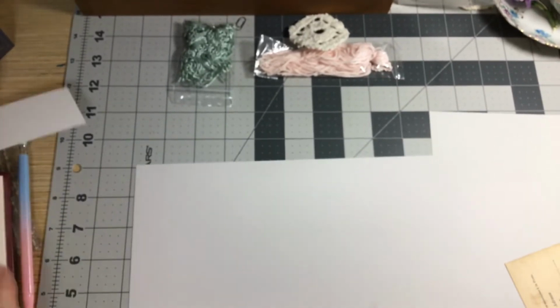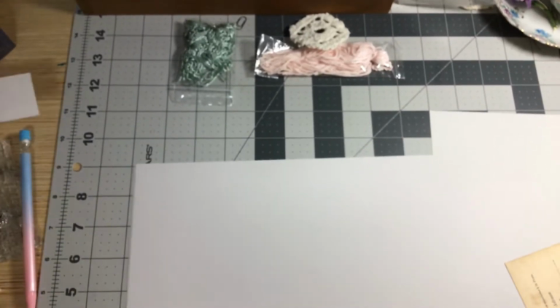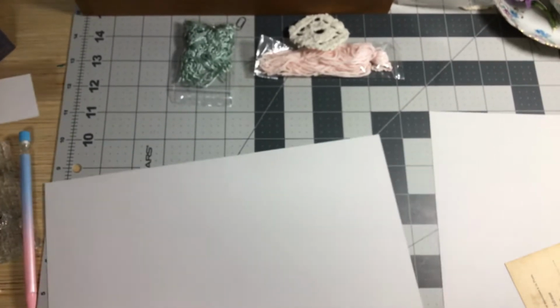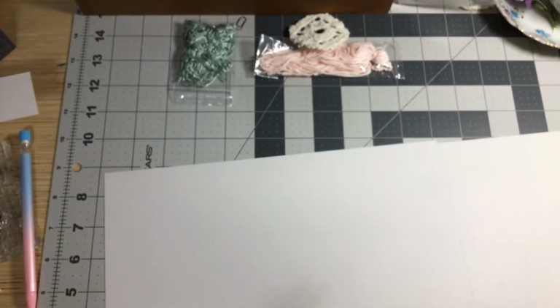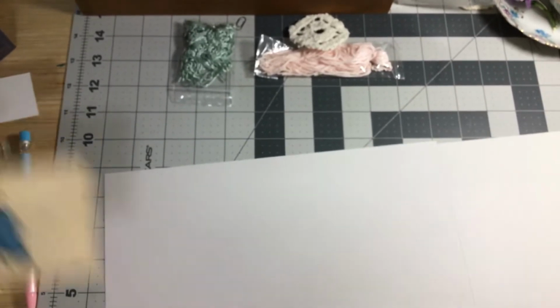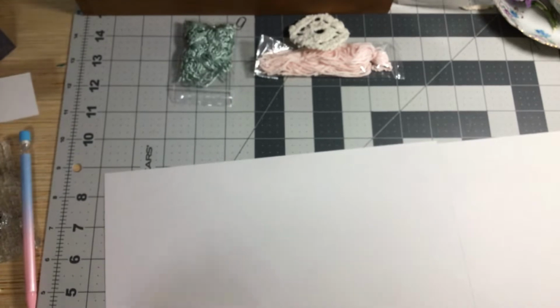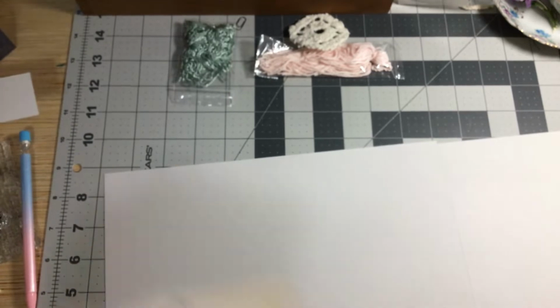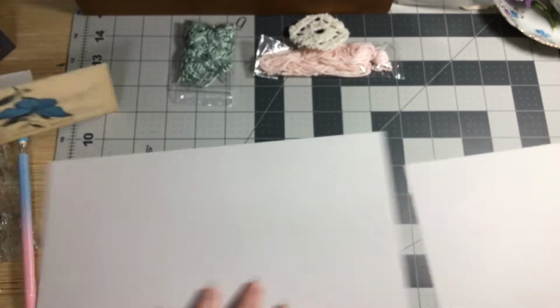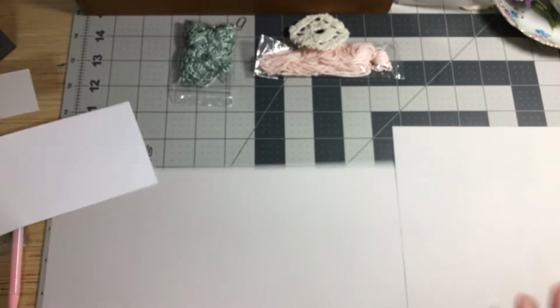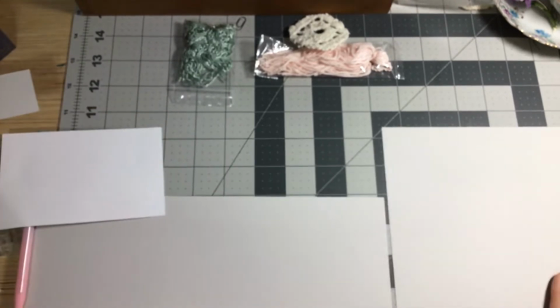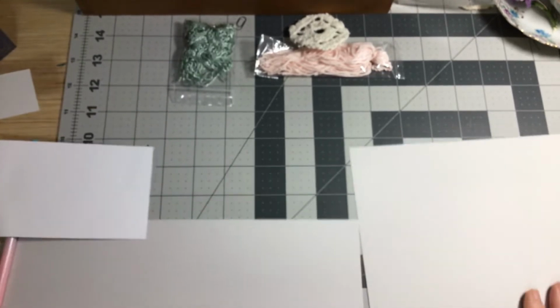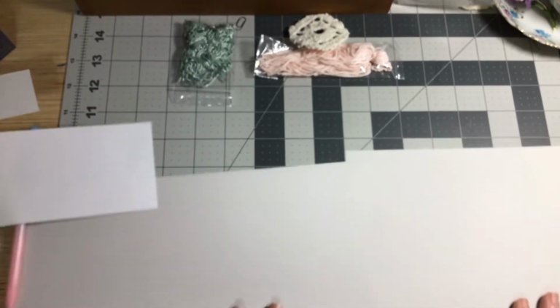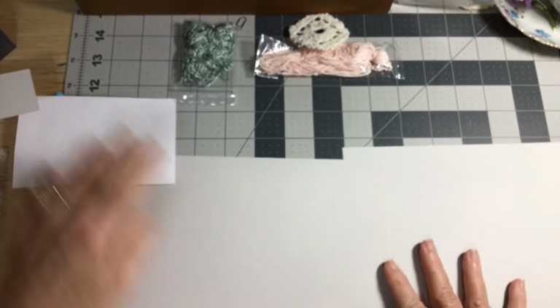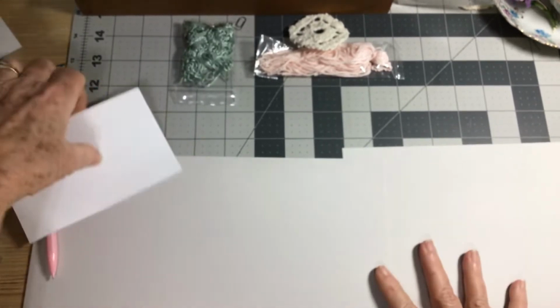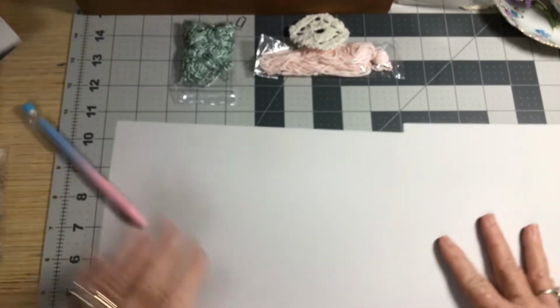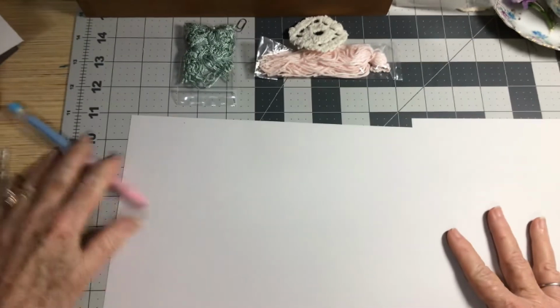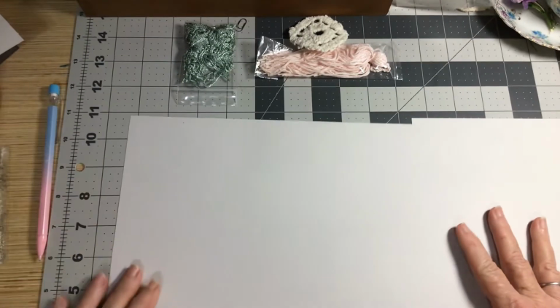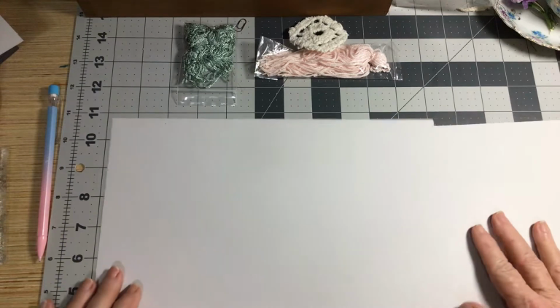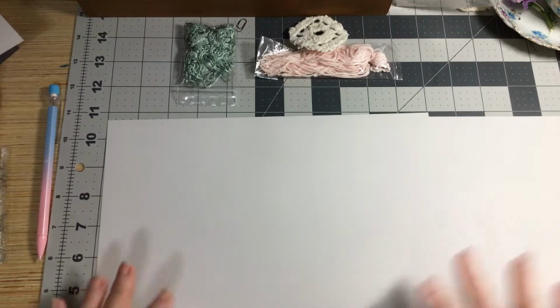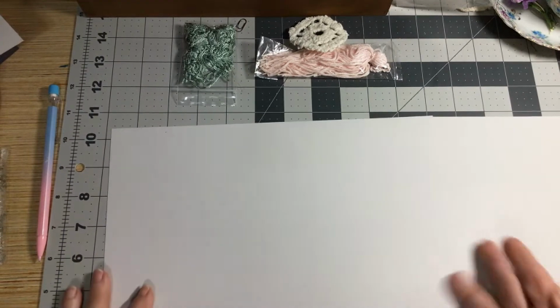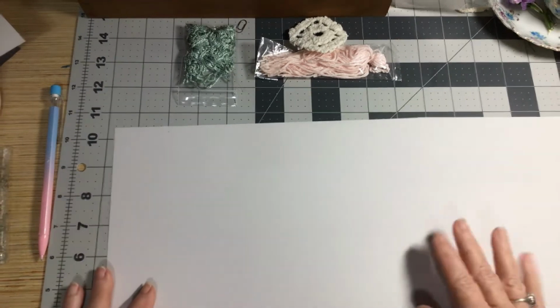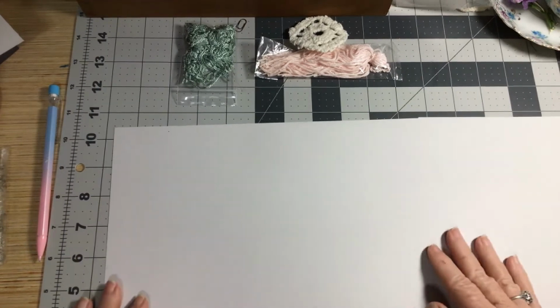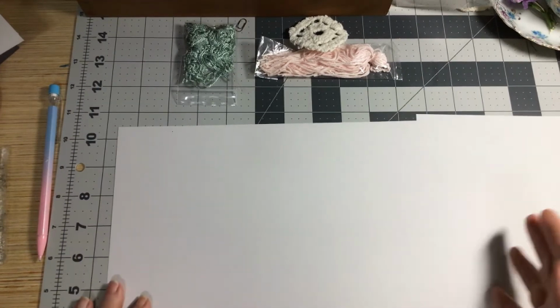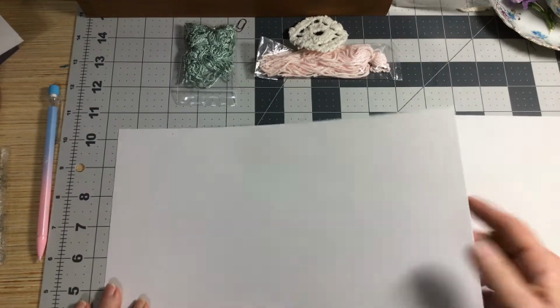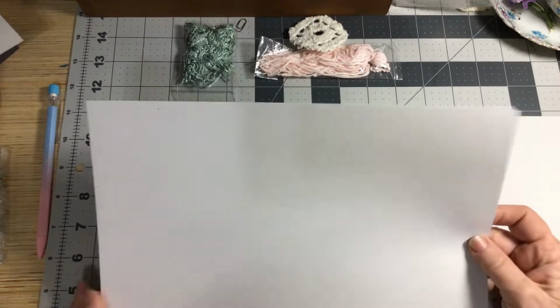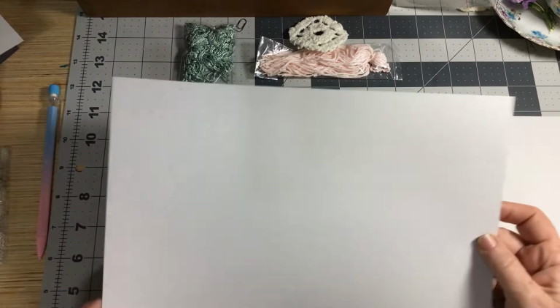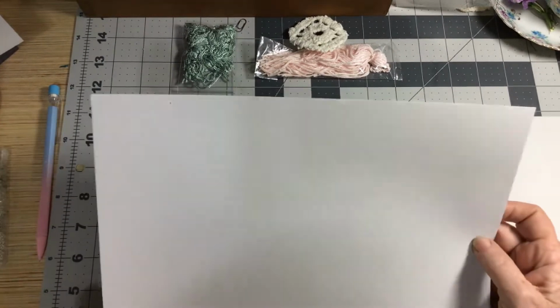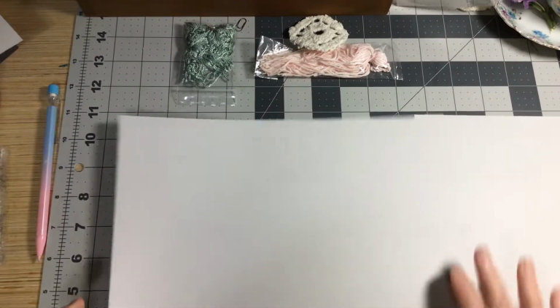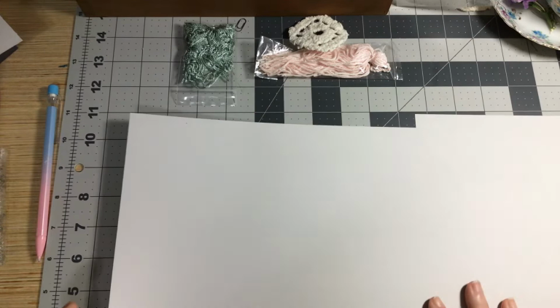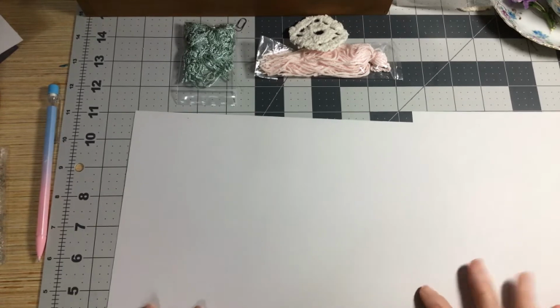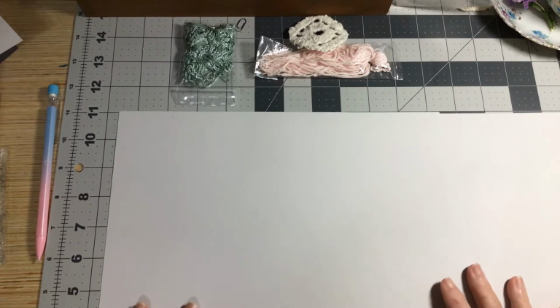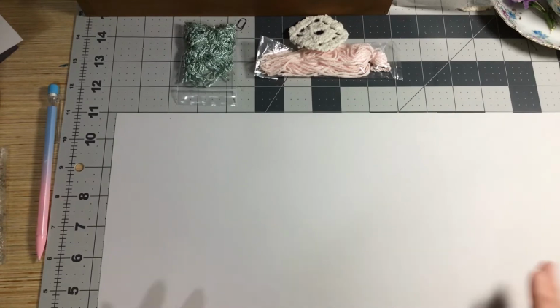I've kind of got a mess here, which all of us do, so I'm not going to worry too much about it. I've got two 8.5 by 11 pieces of cardstock.